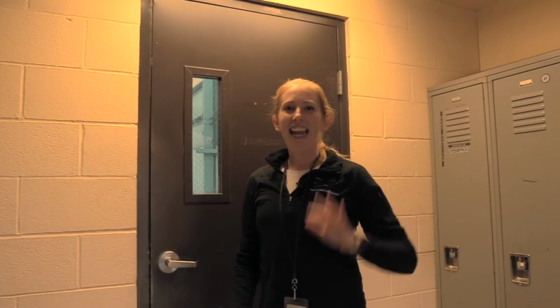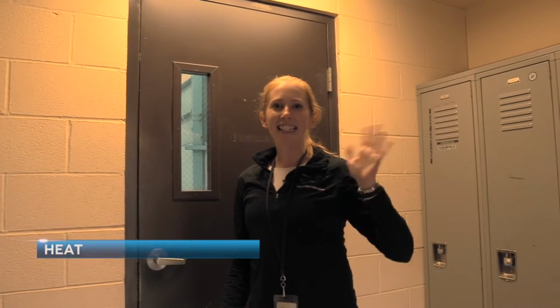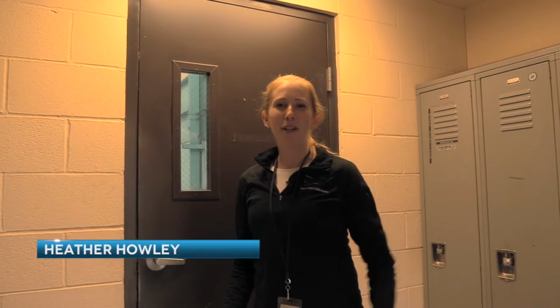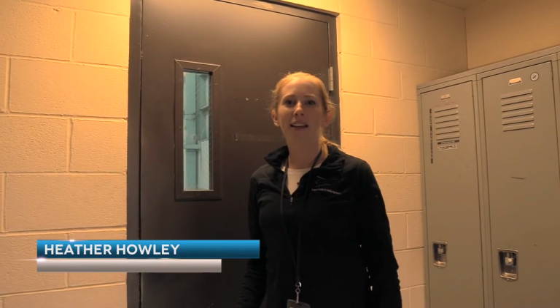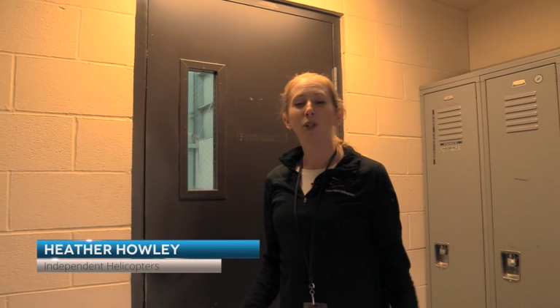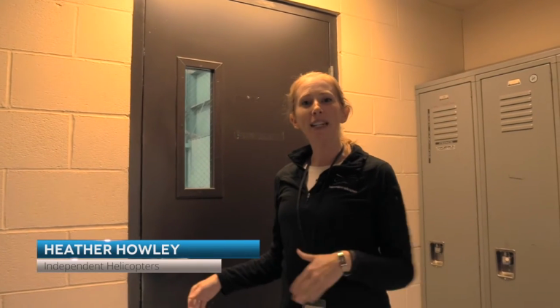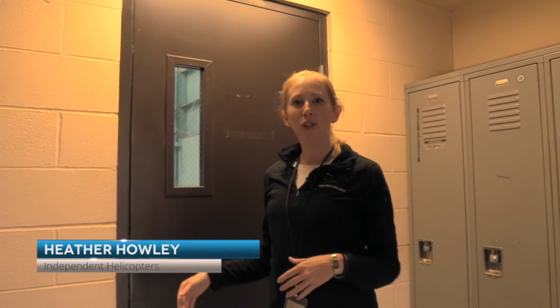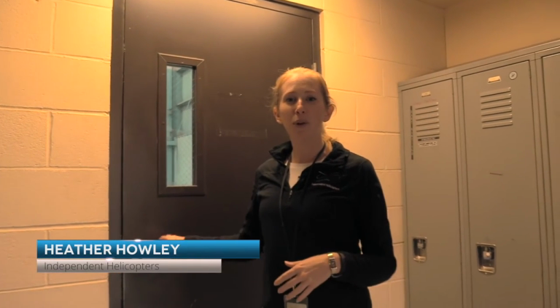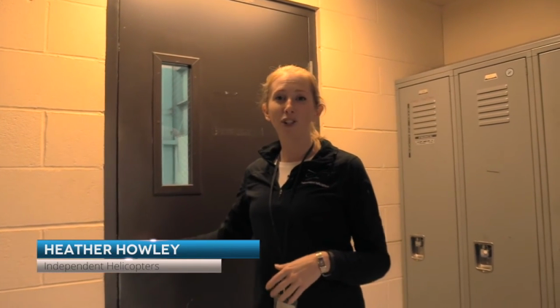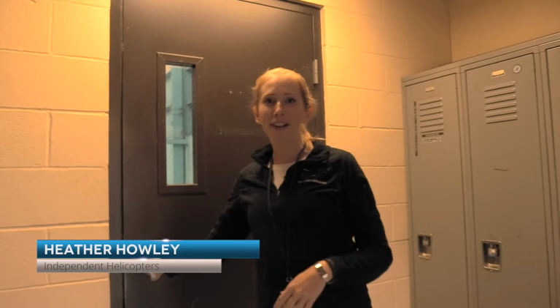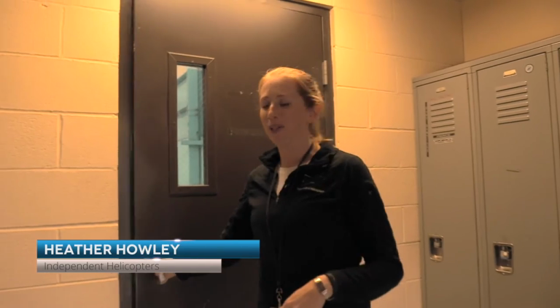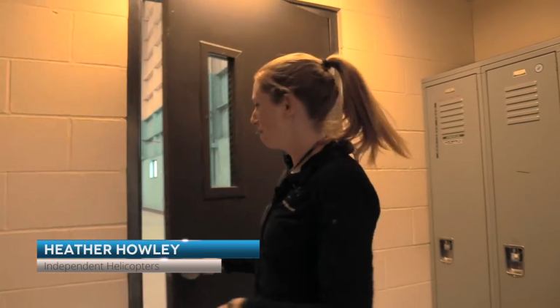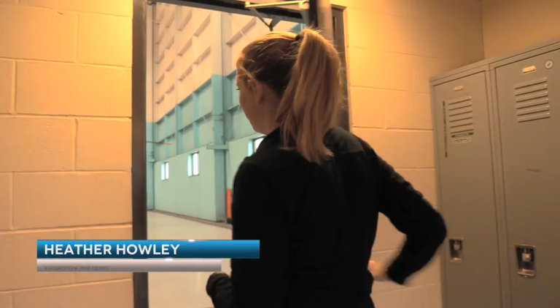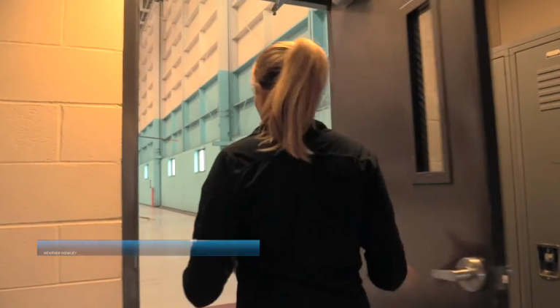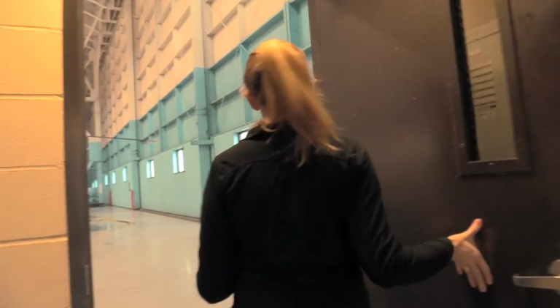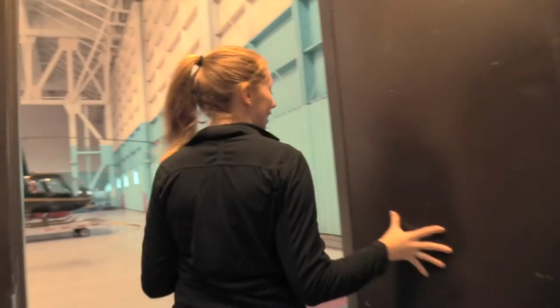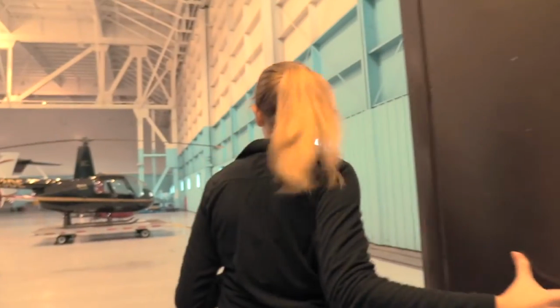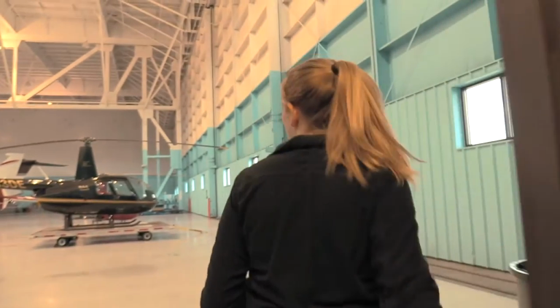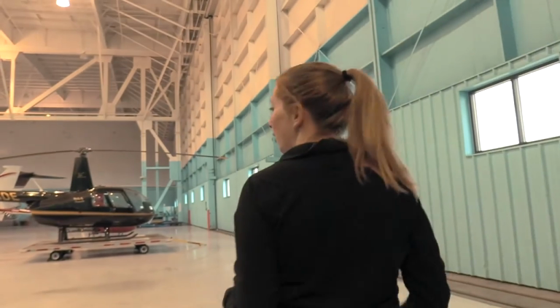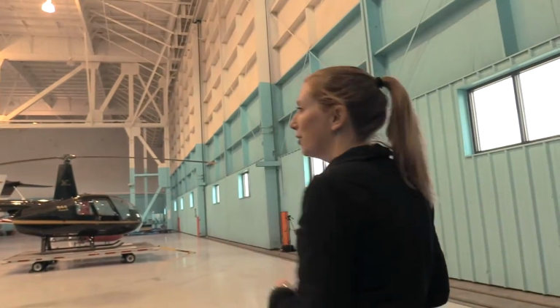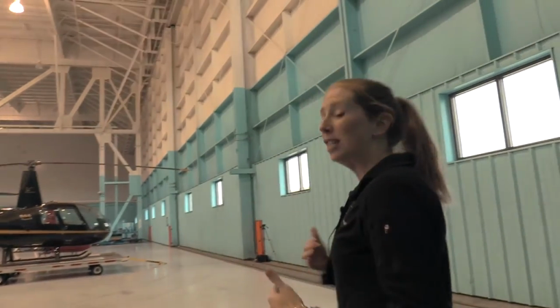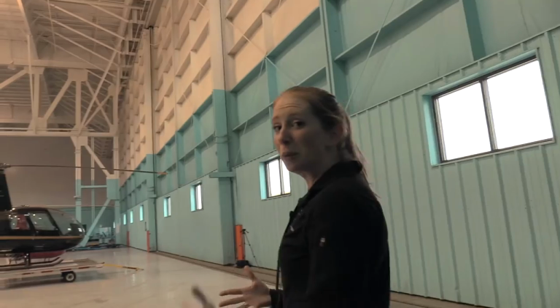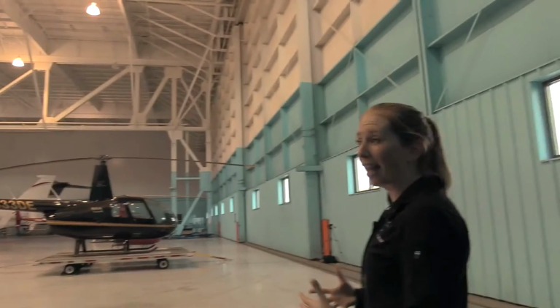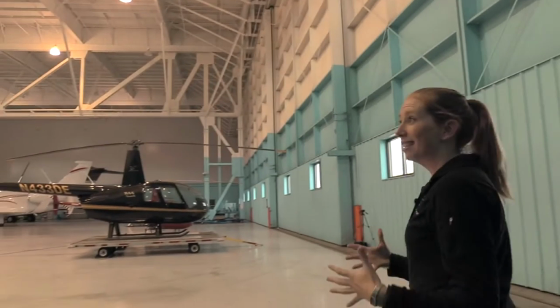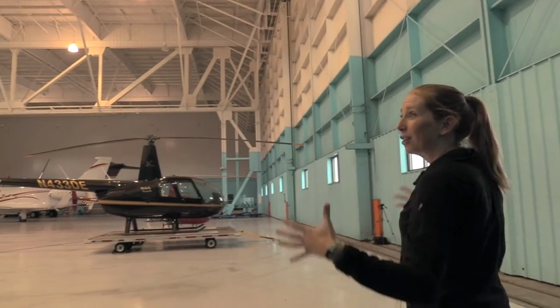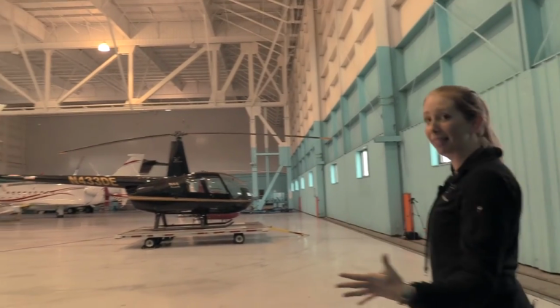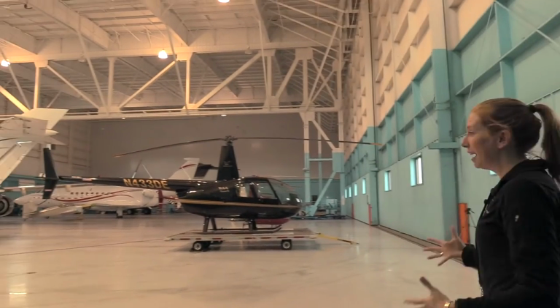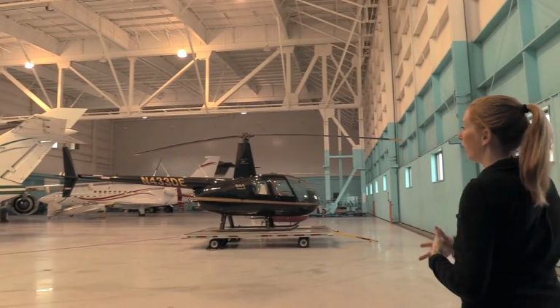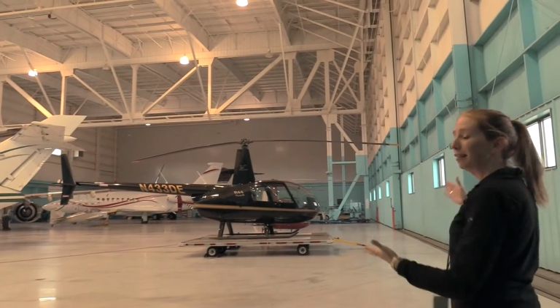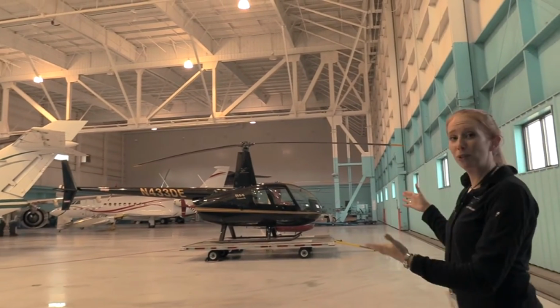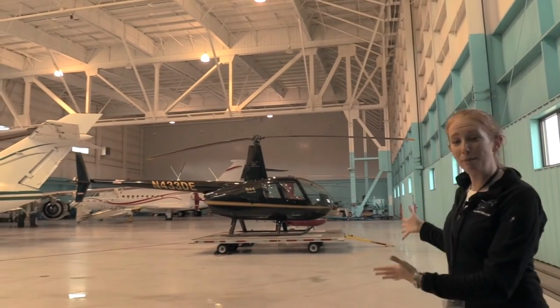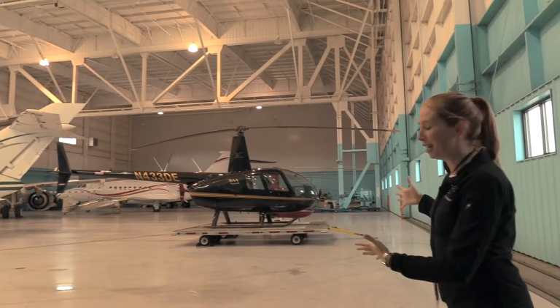Hey guys, it's Heather from Independent Helicopters. Today I'm going to take you on a tour through our hangar to check out our helicopters. So you'll see as soon as we get in the hangar, obviously this hangar is massive, right? So our little helicopters look even smaller in here.